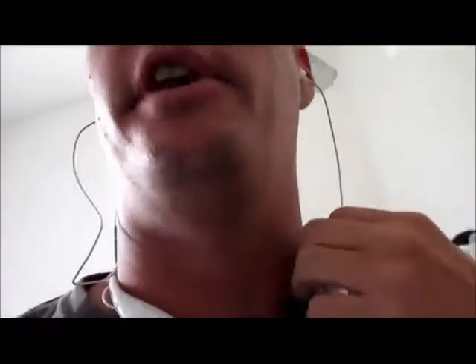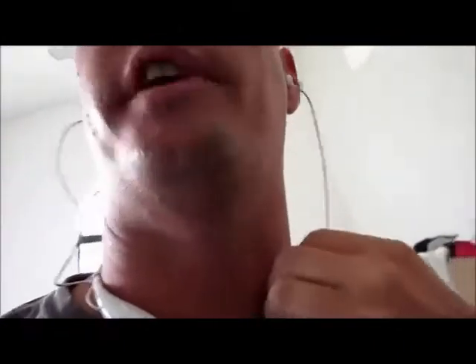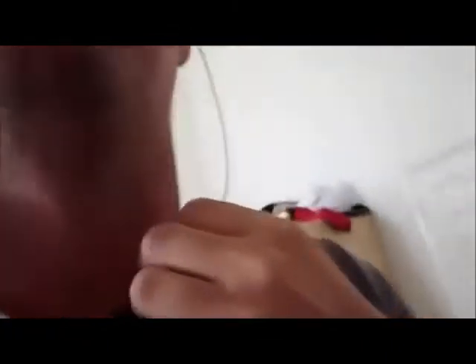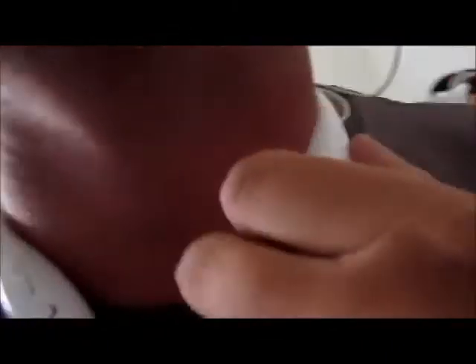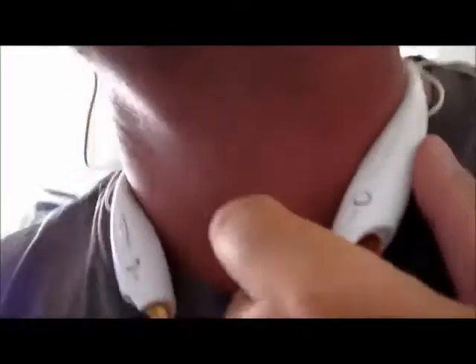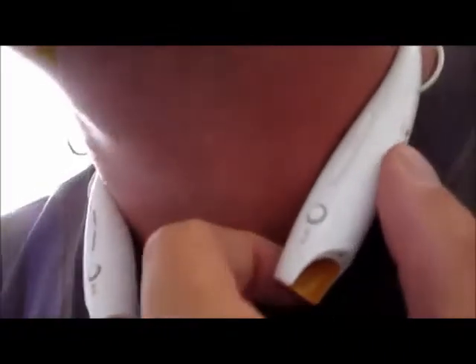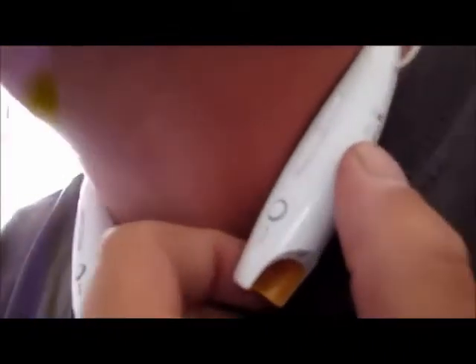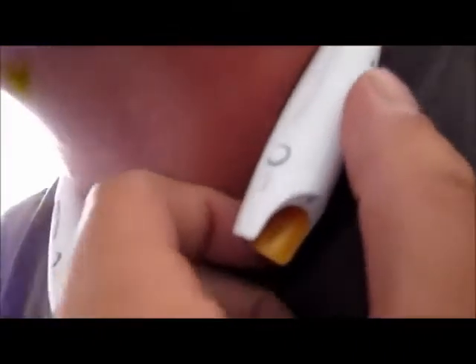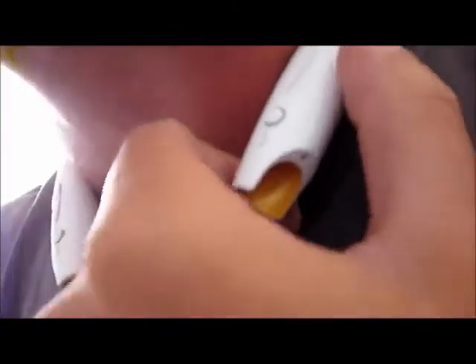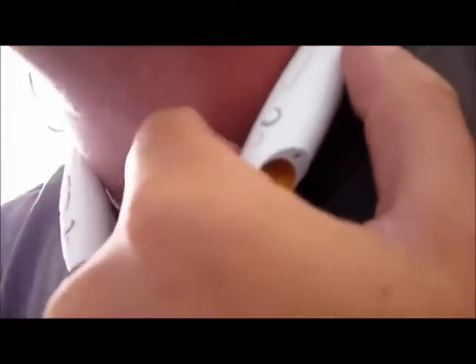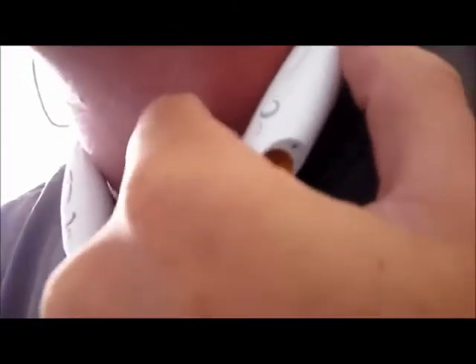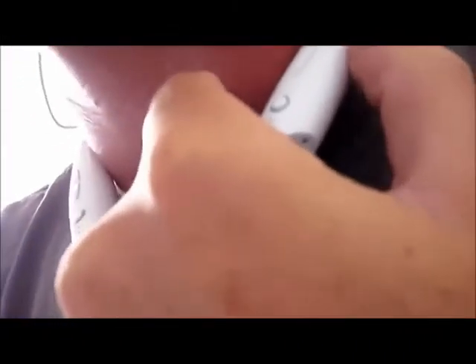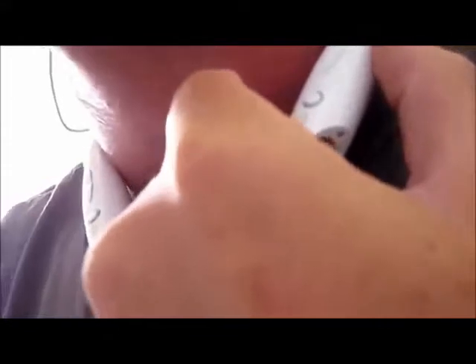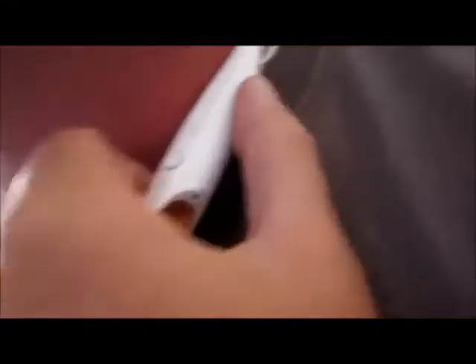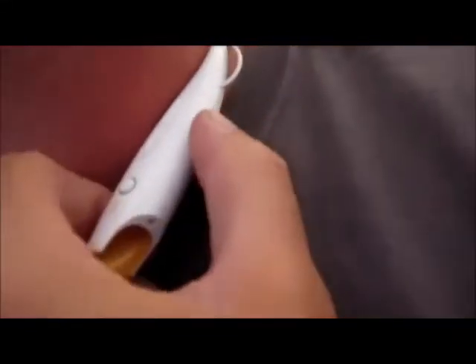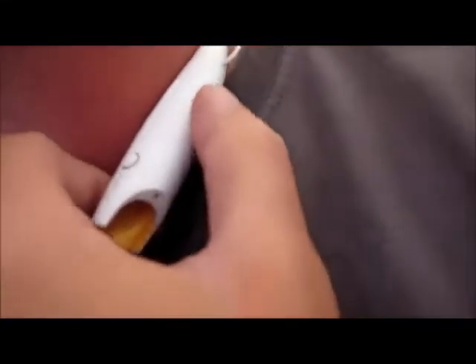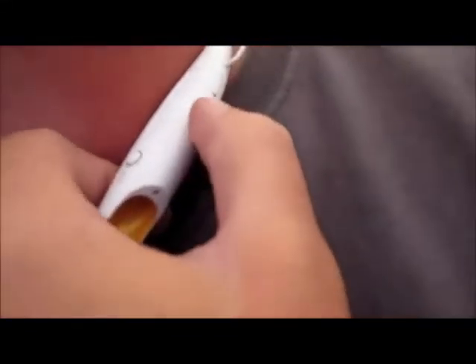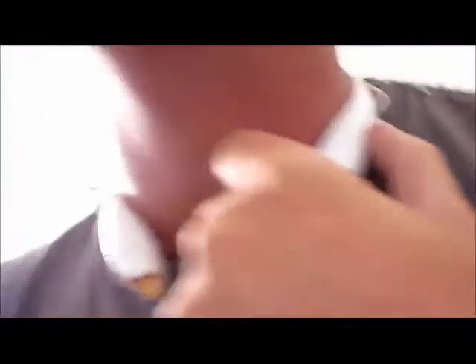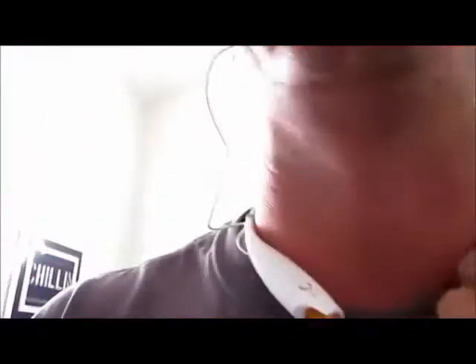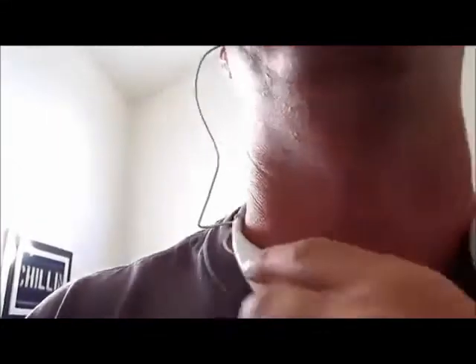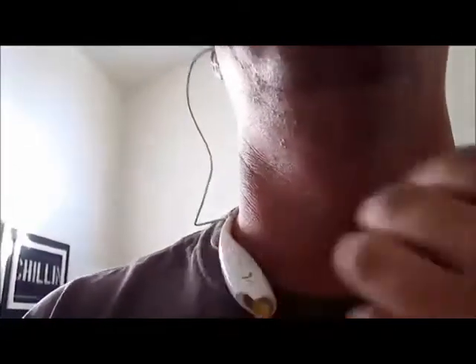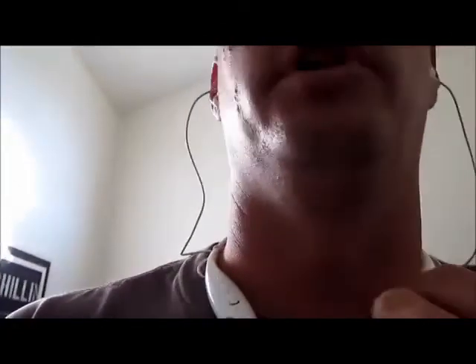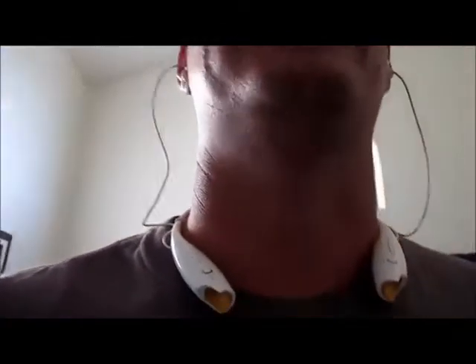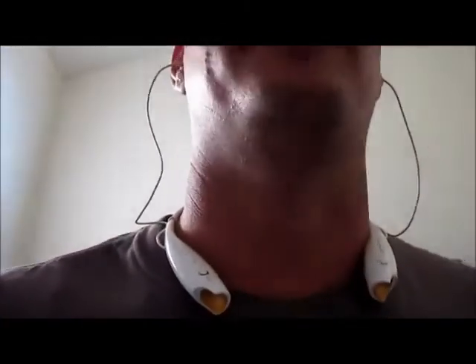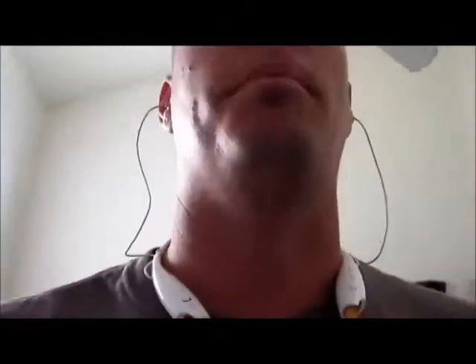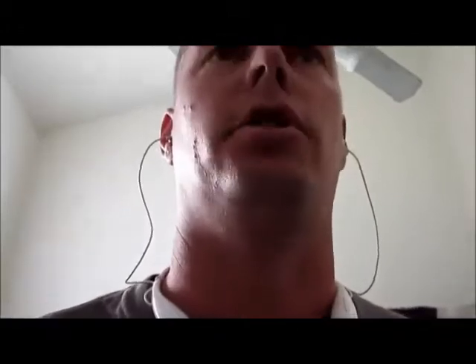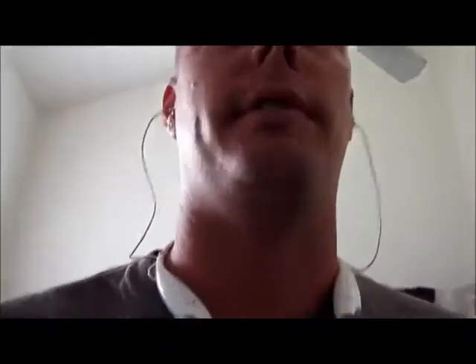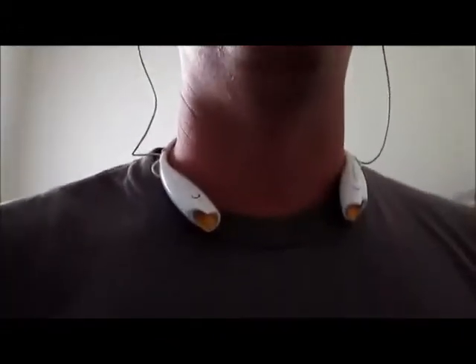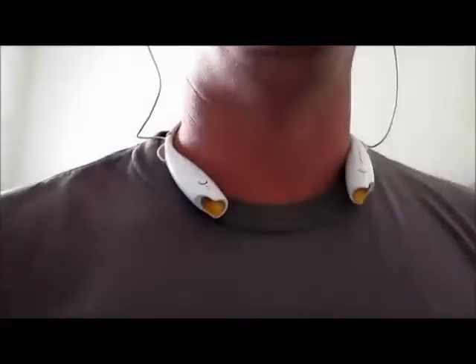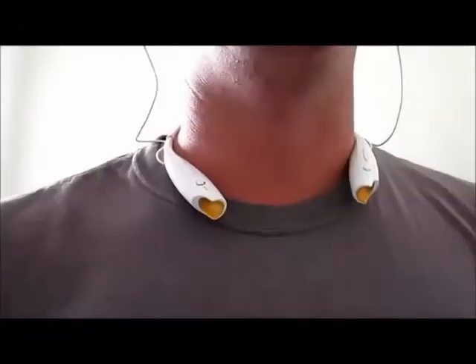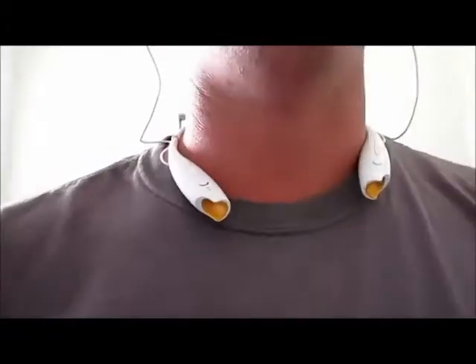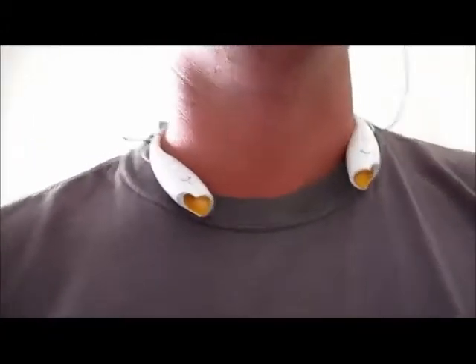One thing I forgot to mention: on the left side — which would be your right hand — there's a power button; you just turn that on or off. Real easy to sync — they just show up as the LG headphones in your Bluetooth.